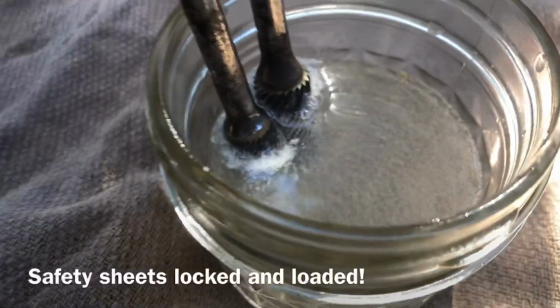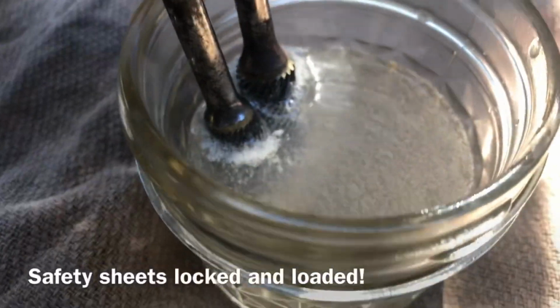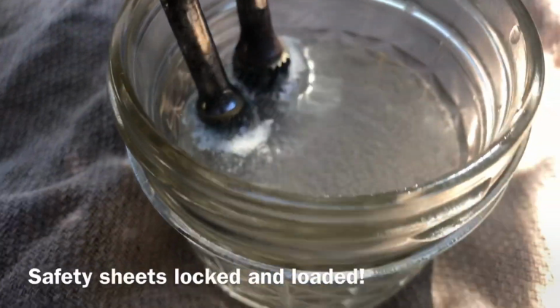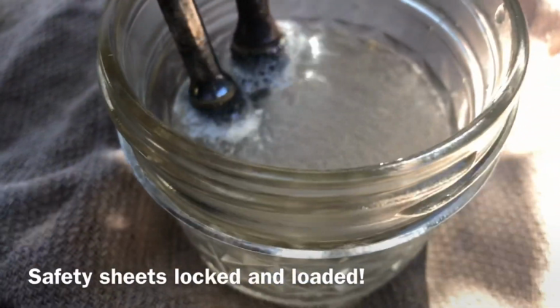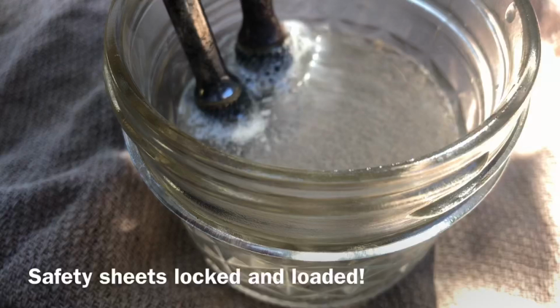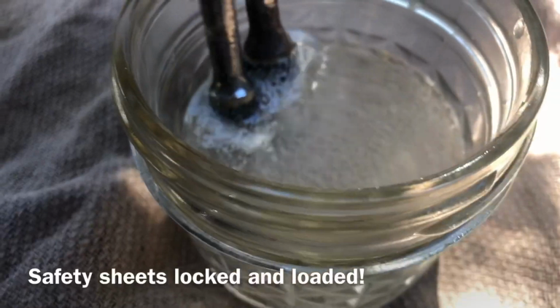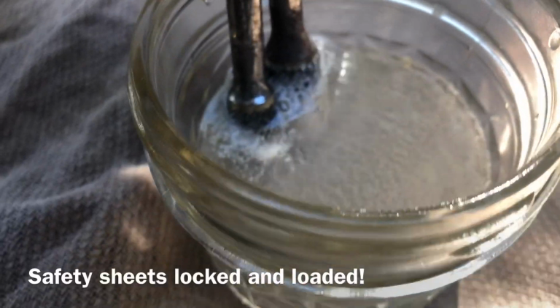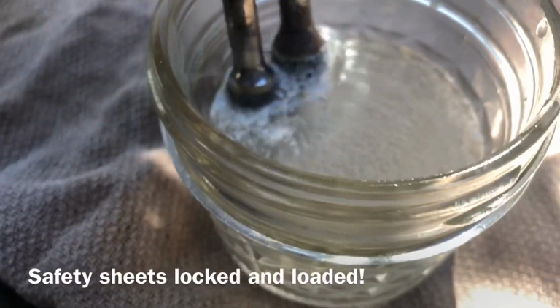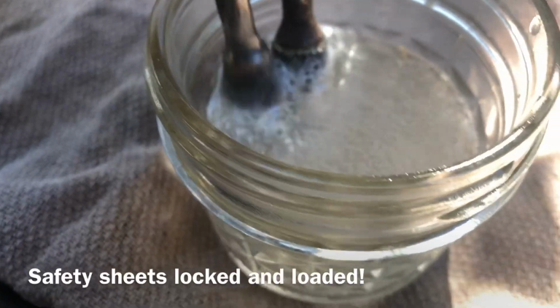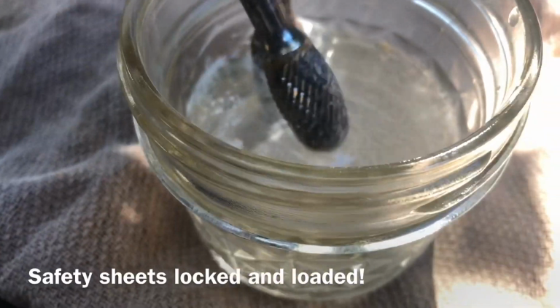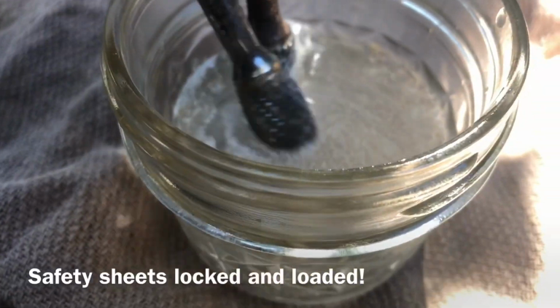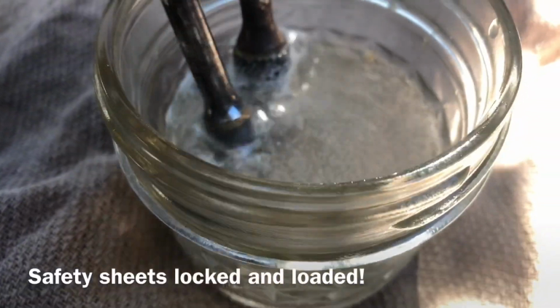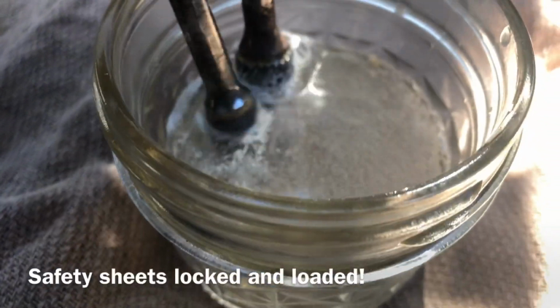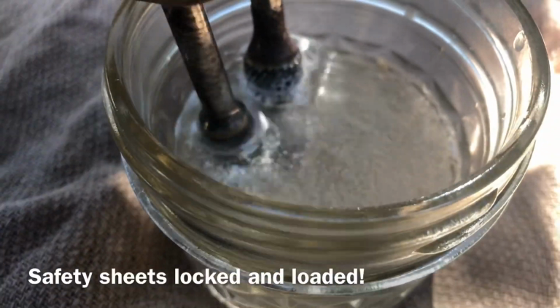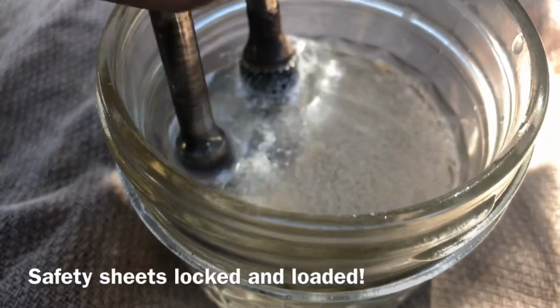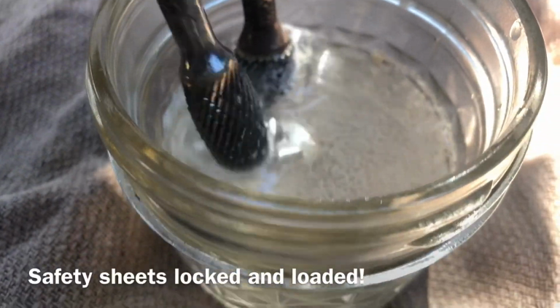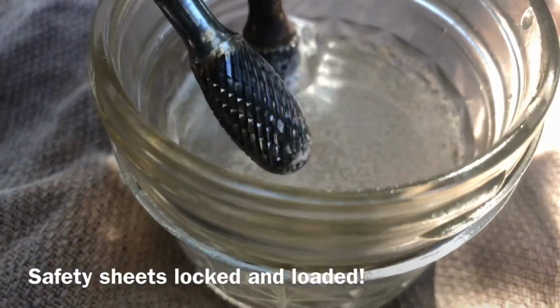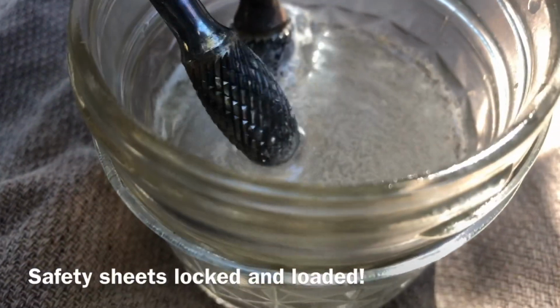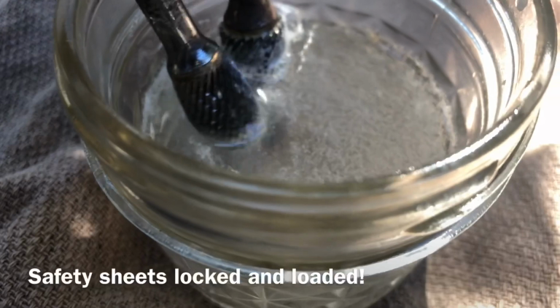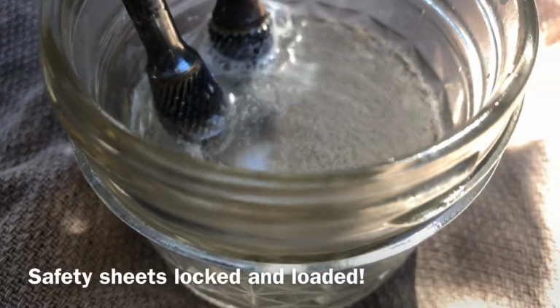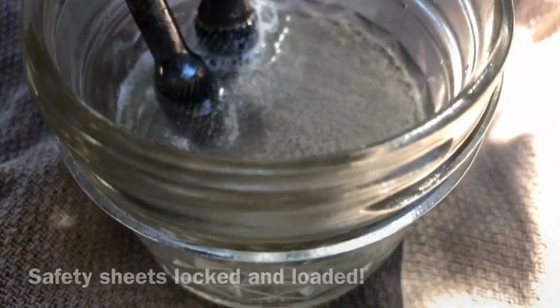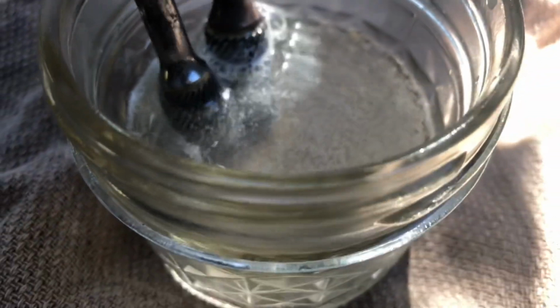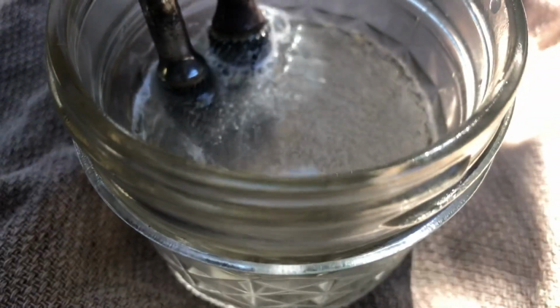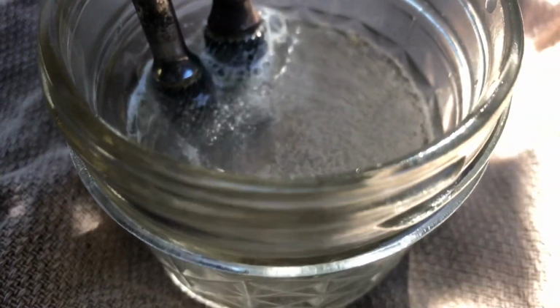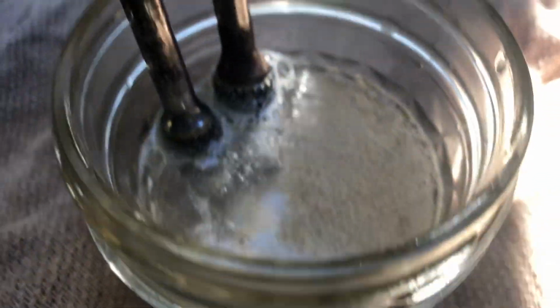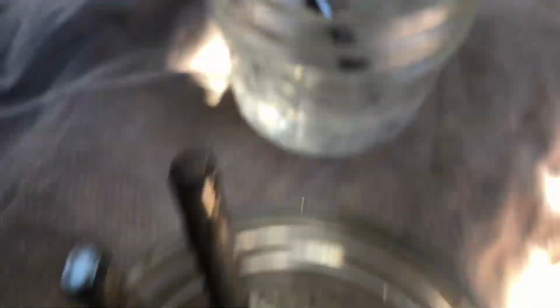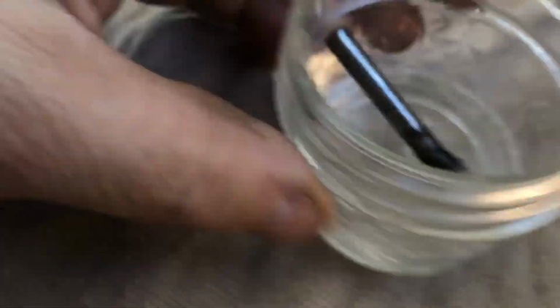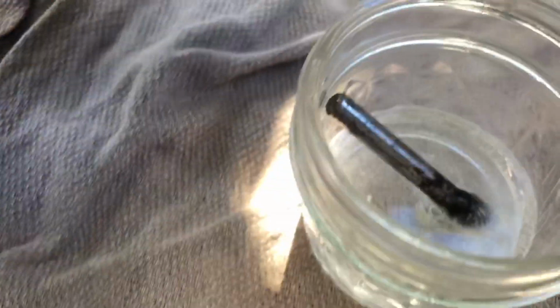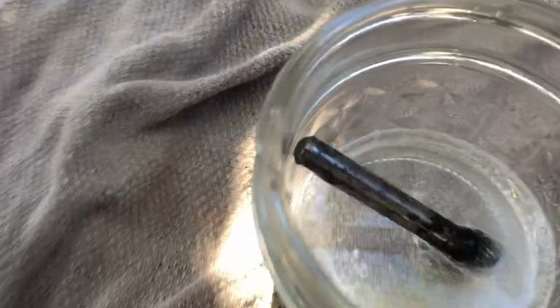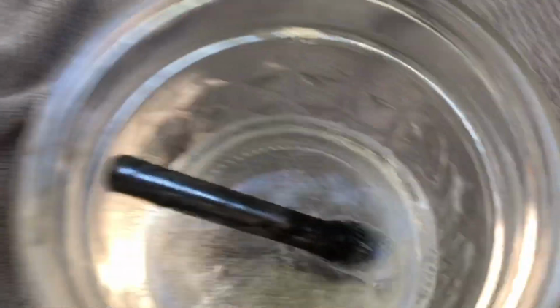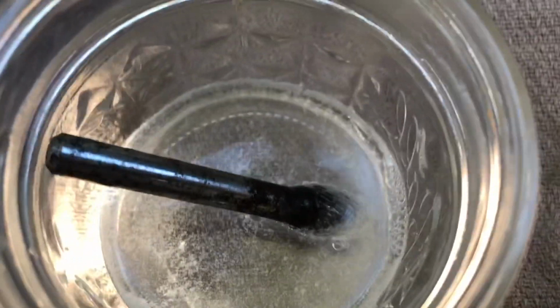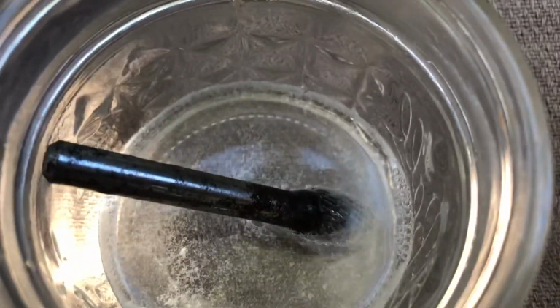It's now bubbling away, which will soon have all the aluminium cleaned off my spurs. And that little baby one down there as well.